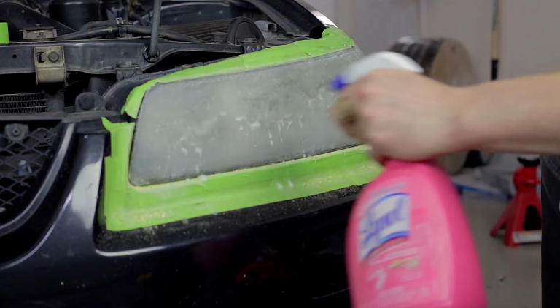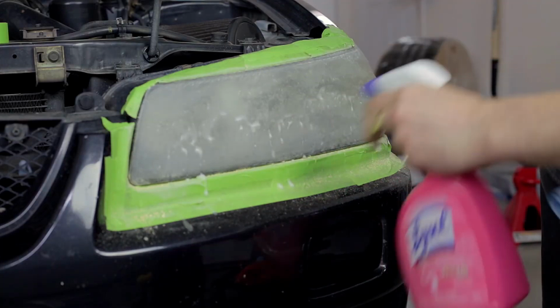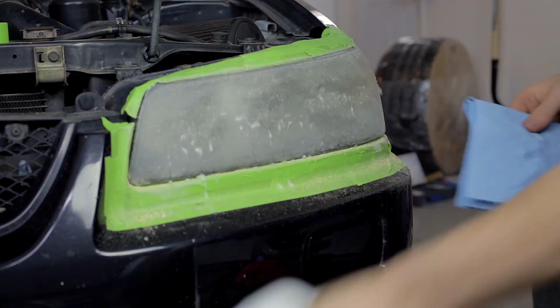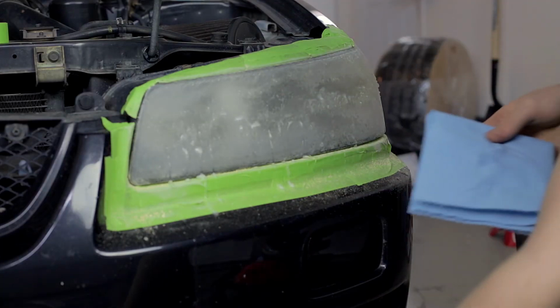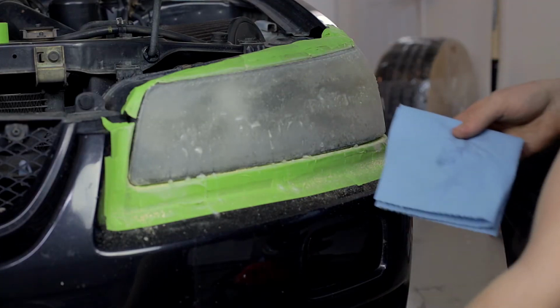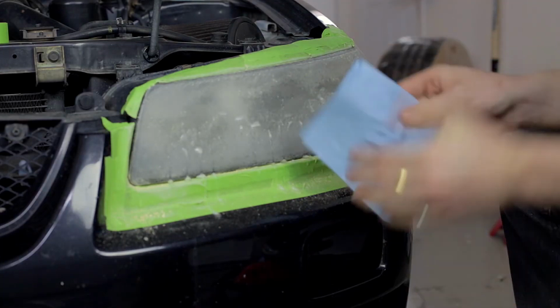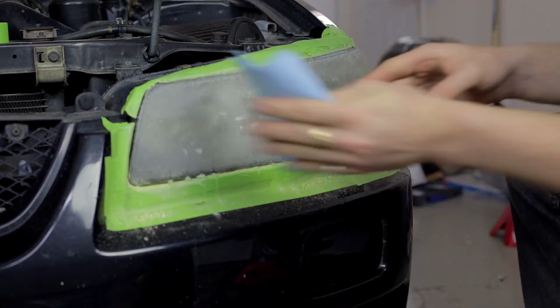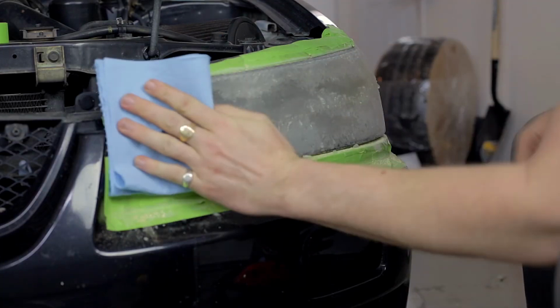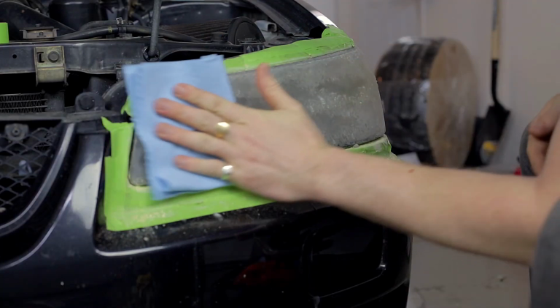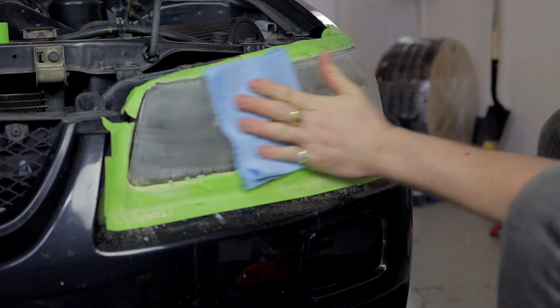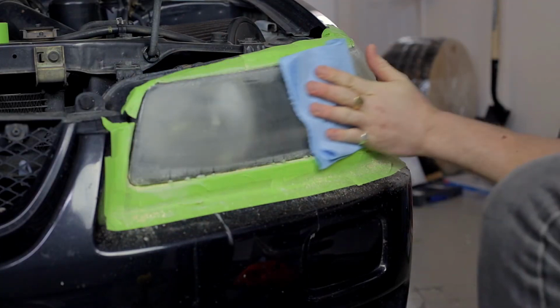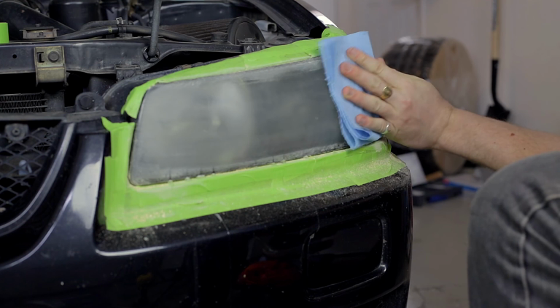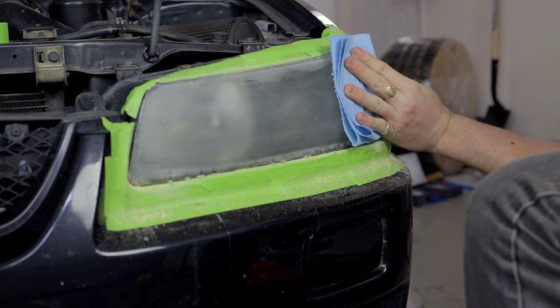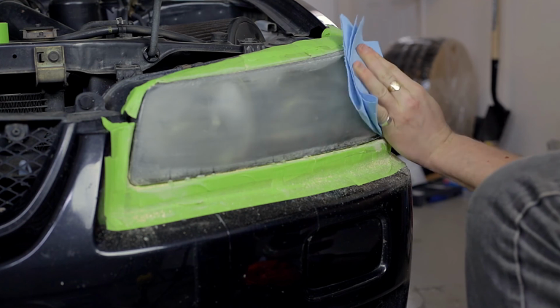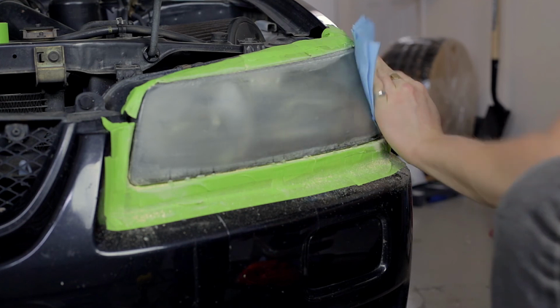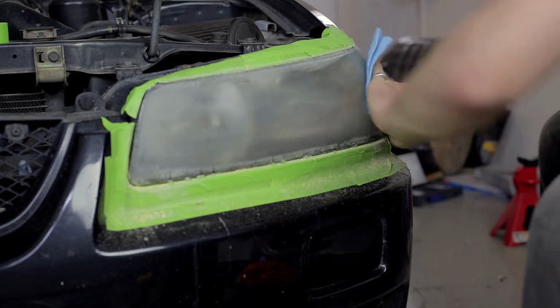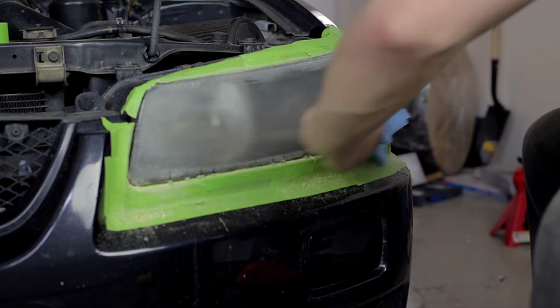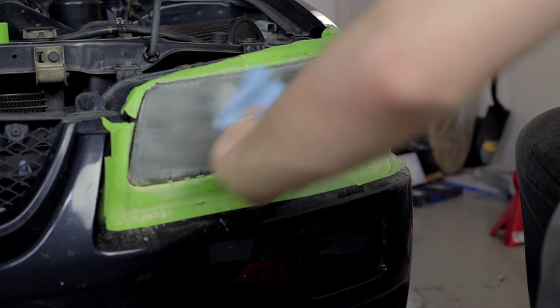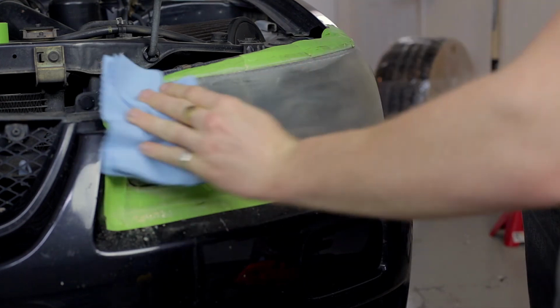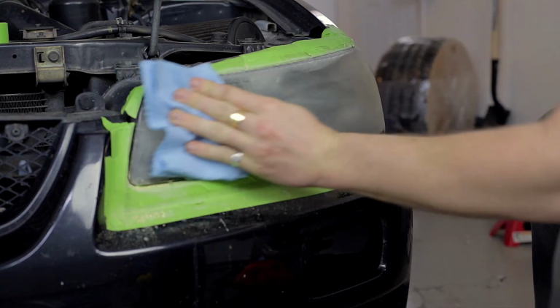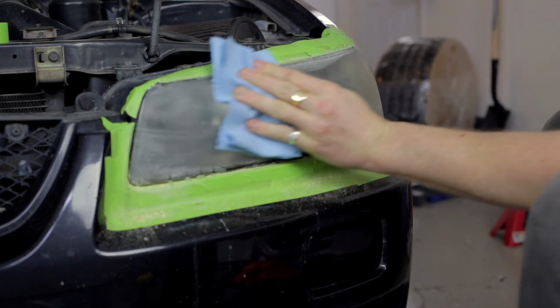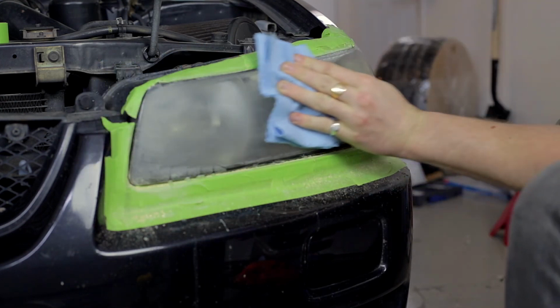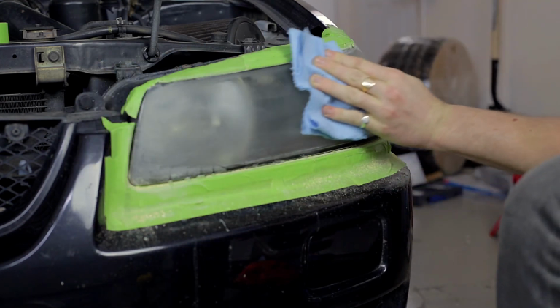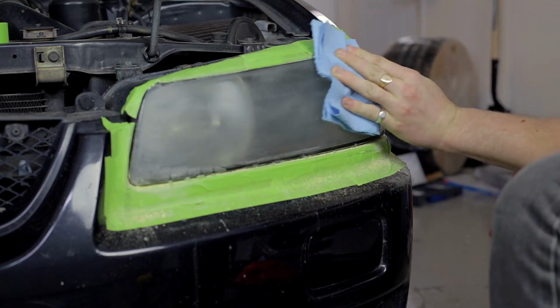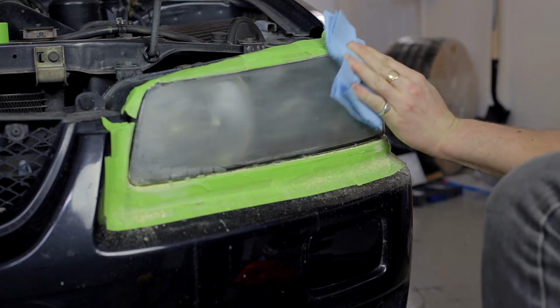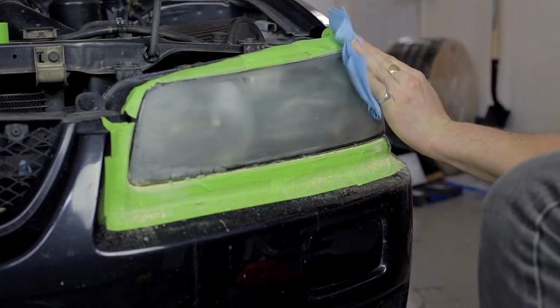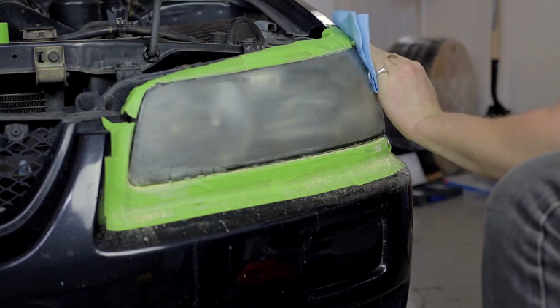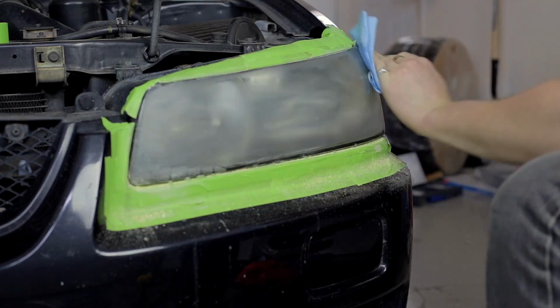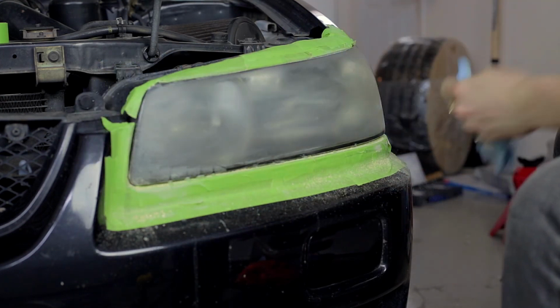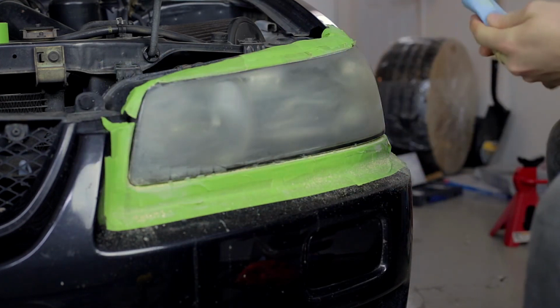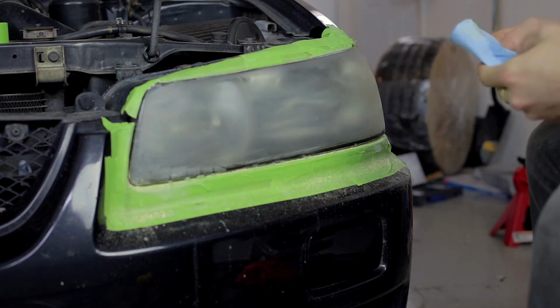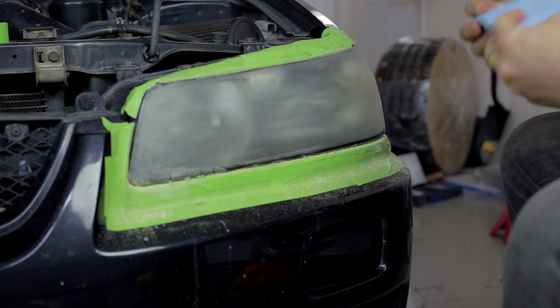Clean the surface of the lens, checking for any remaining pitting or deep scratches. If any deep pitting or scratches remain, repeat the sanding process with the heavy grit sandpaper.